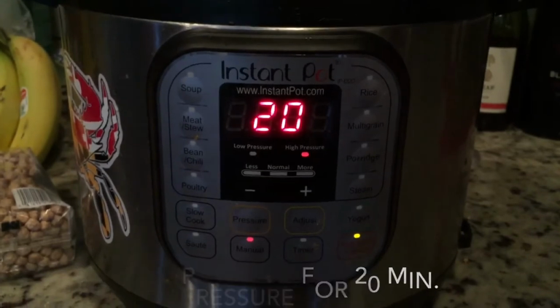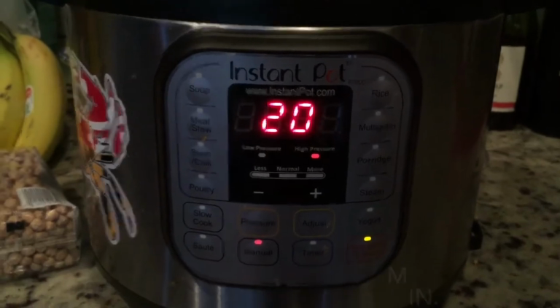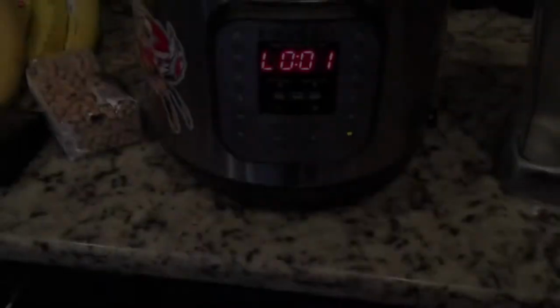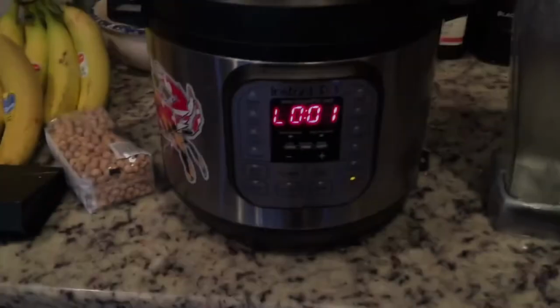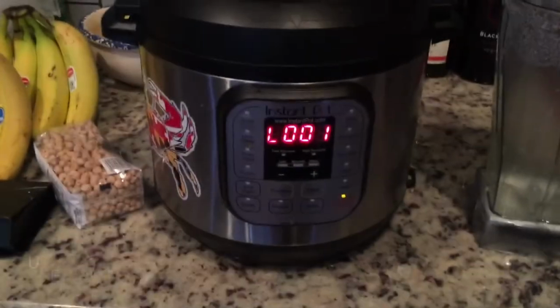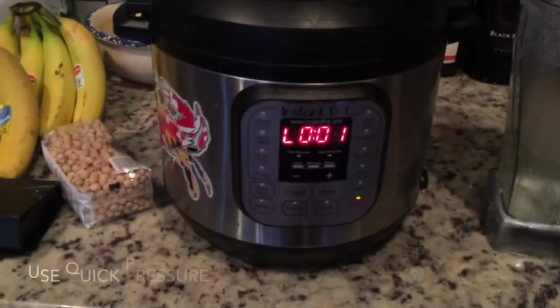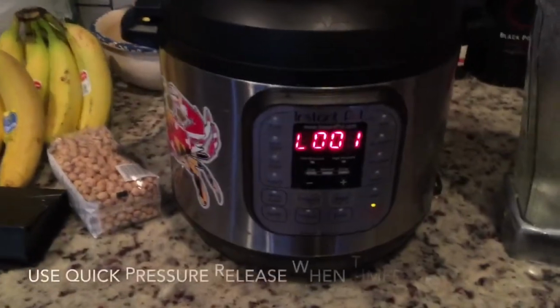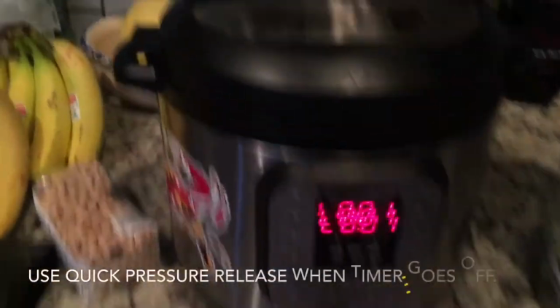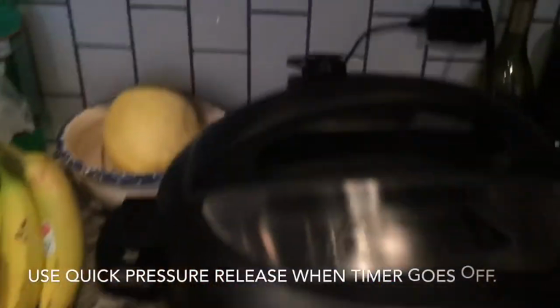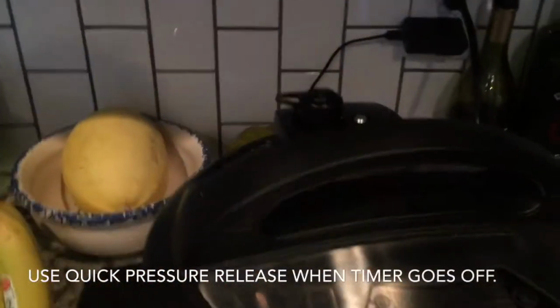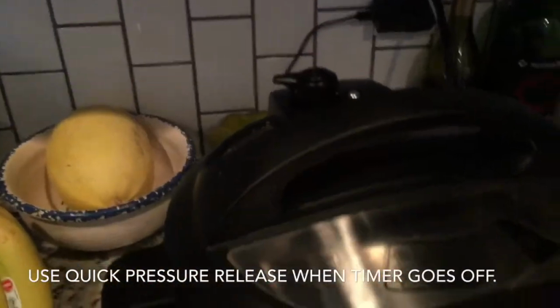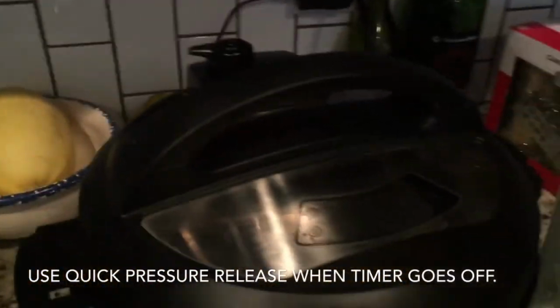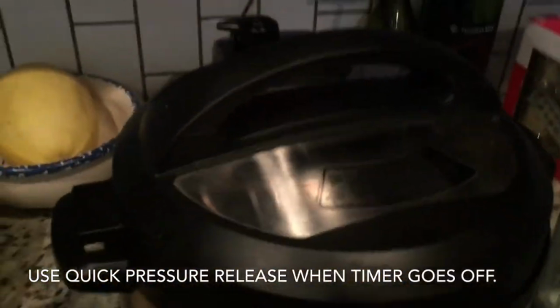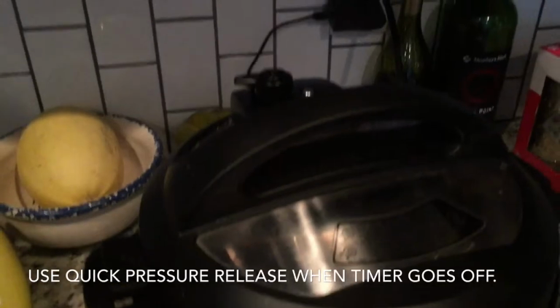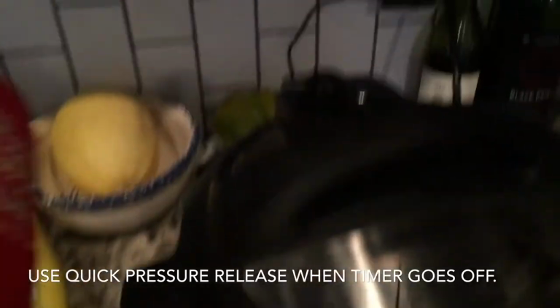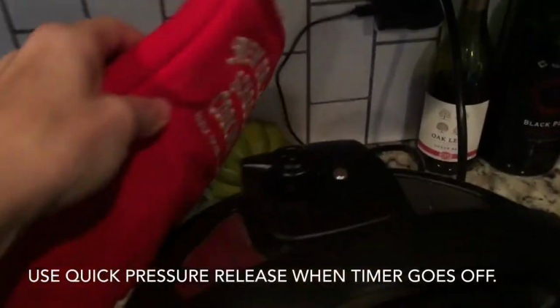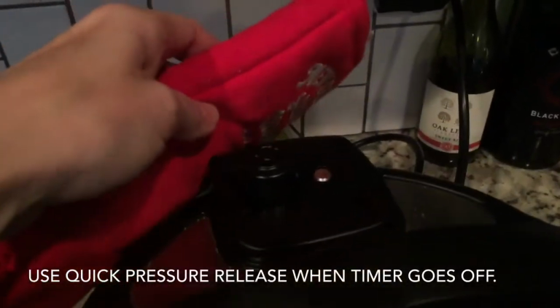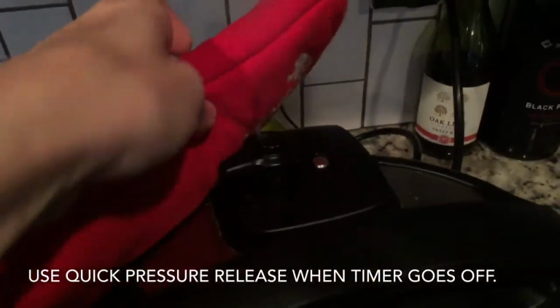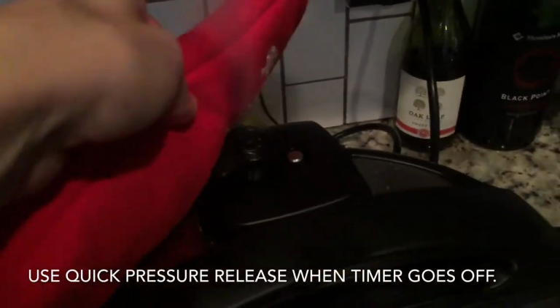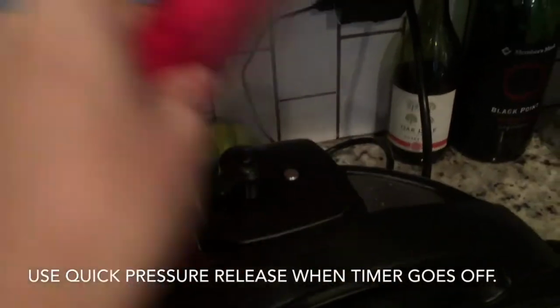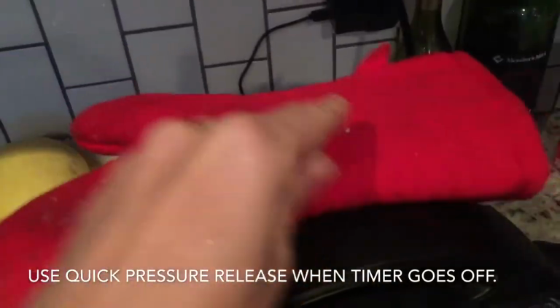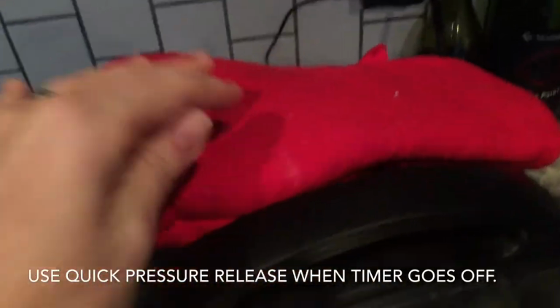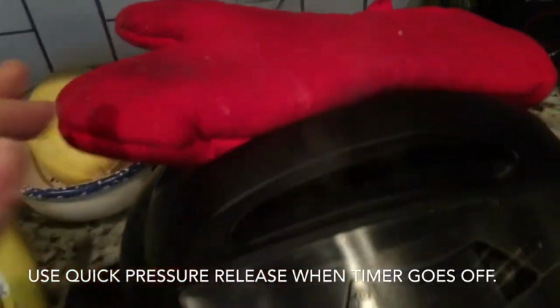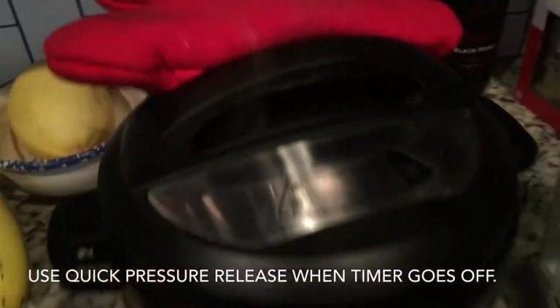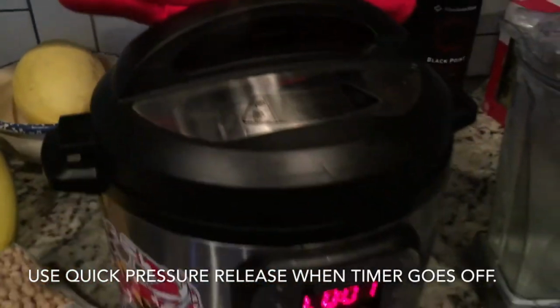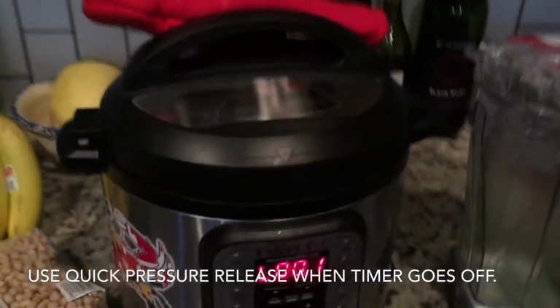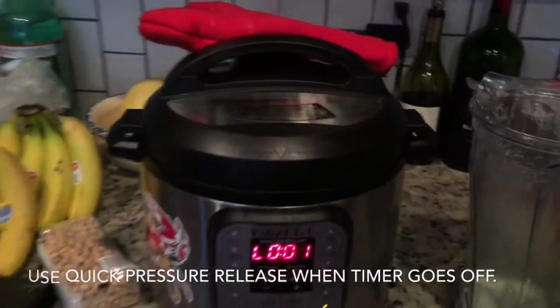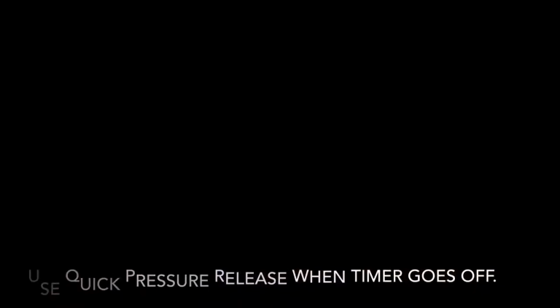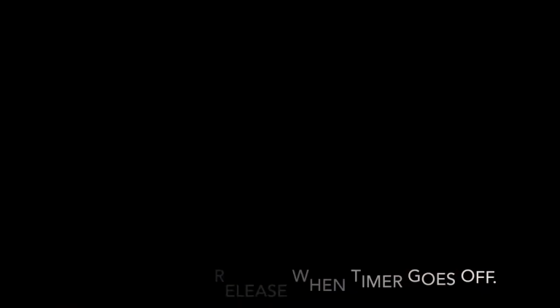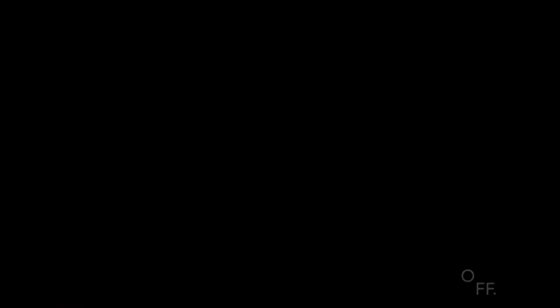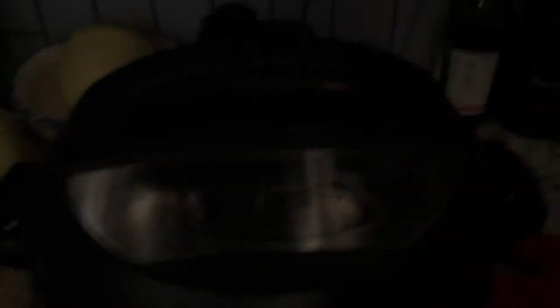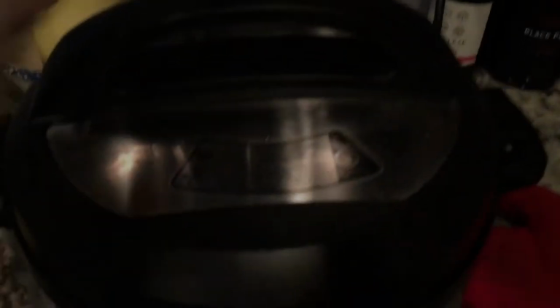When the timer goes off, just turn your valve to release the pressure quickly. I usually put an oven mitt over my valve just to cover the steam and protect my cabinets and anyone who might be standing around.